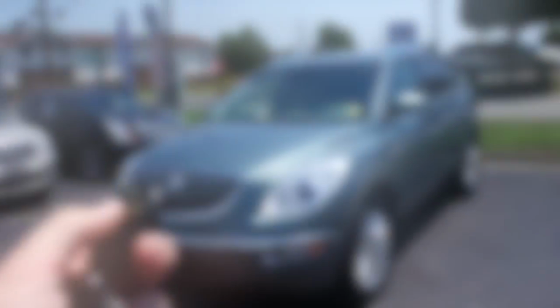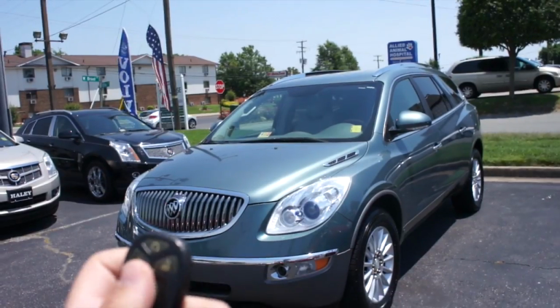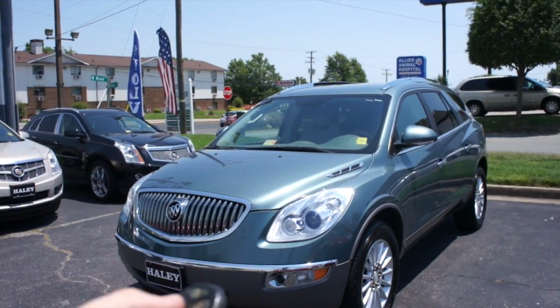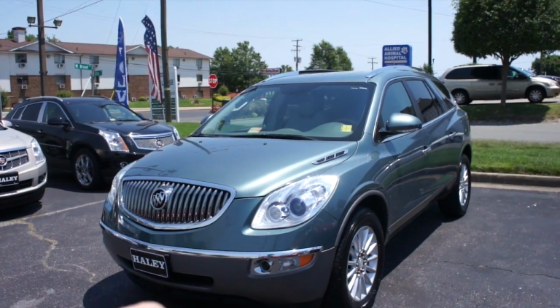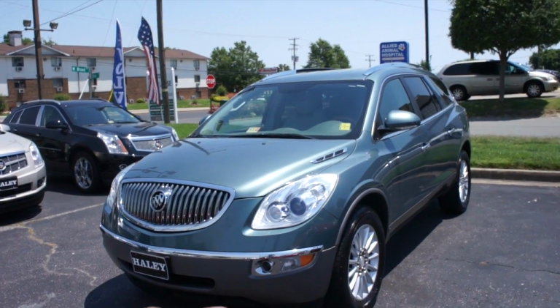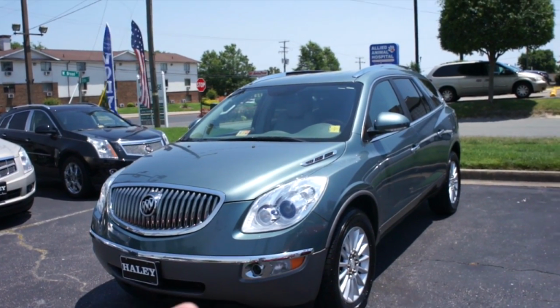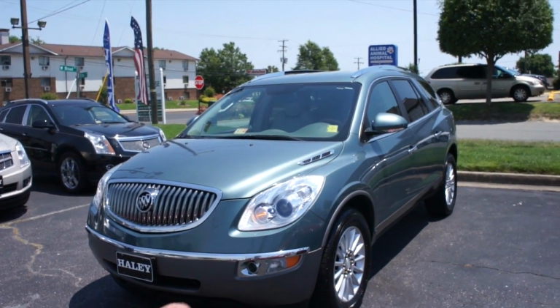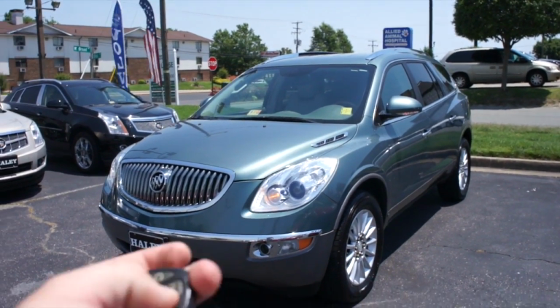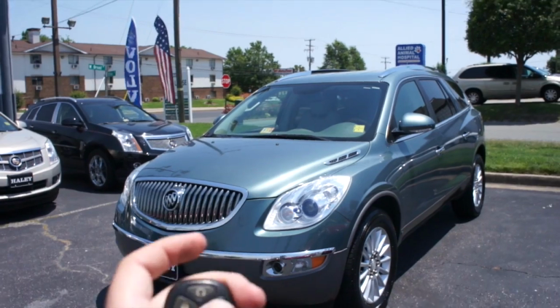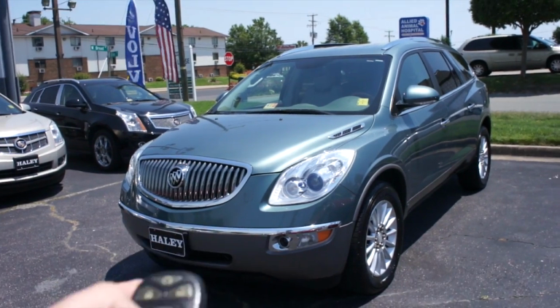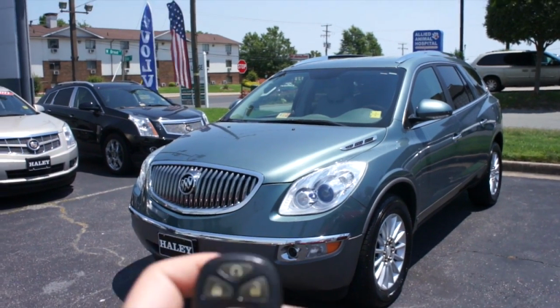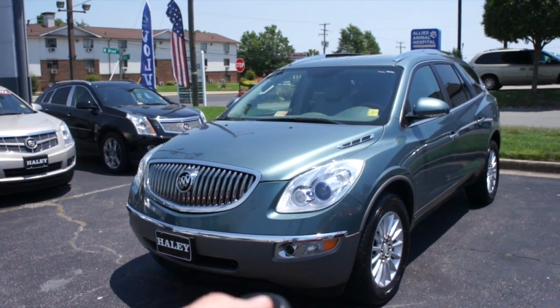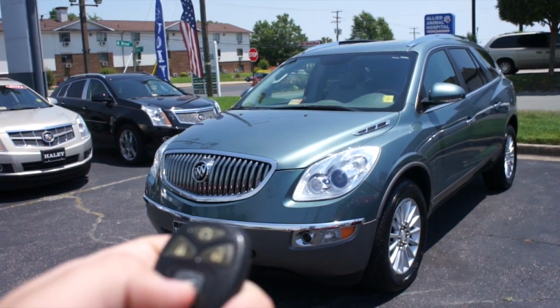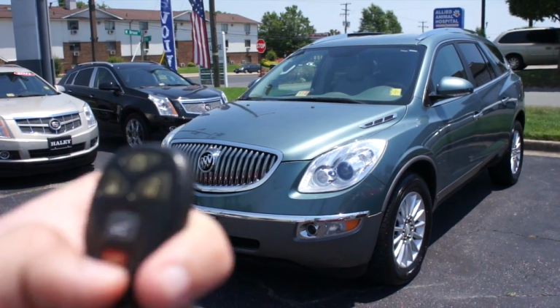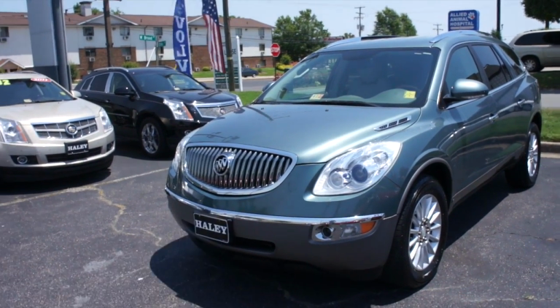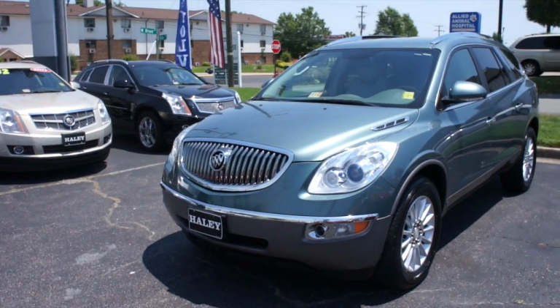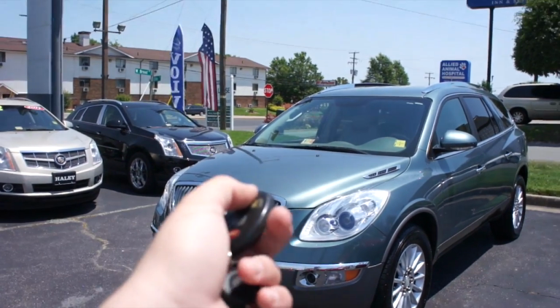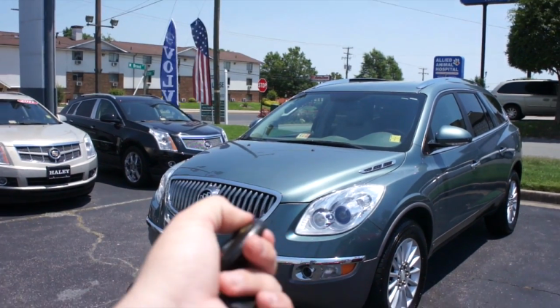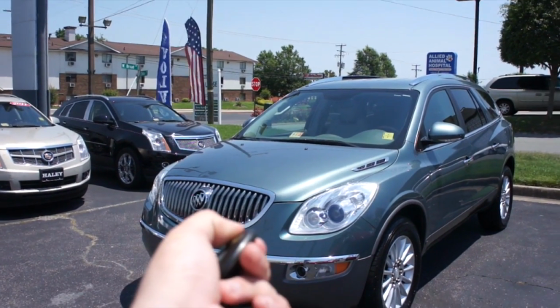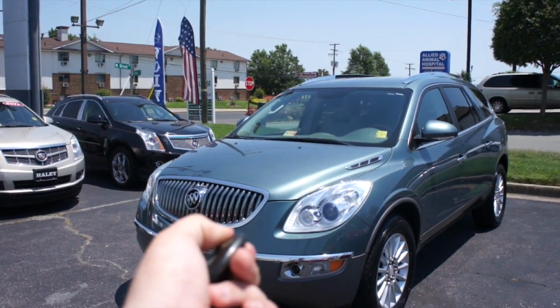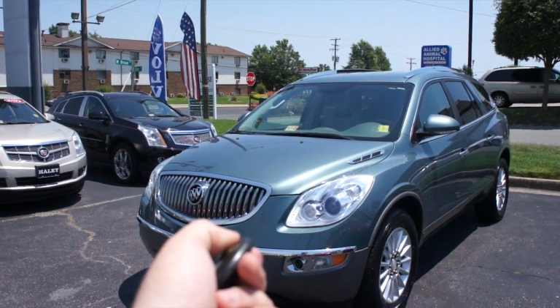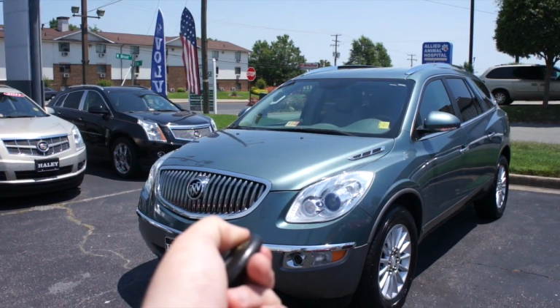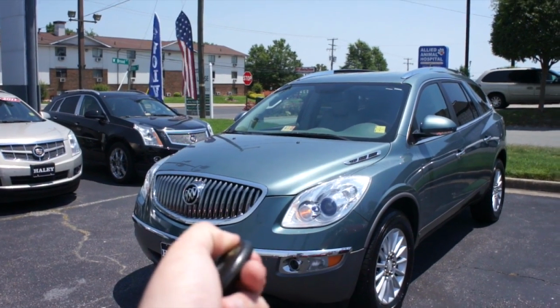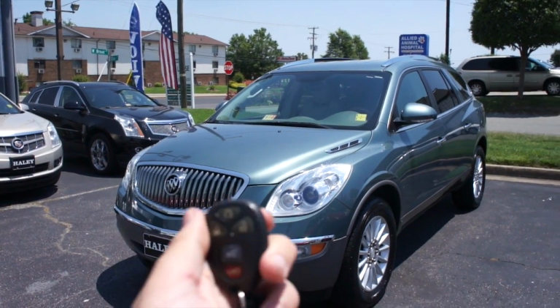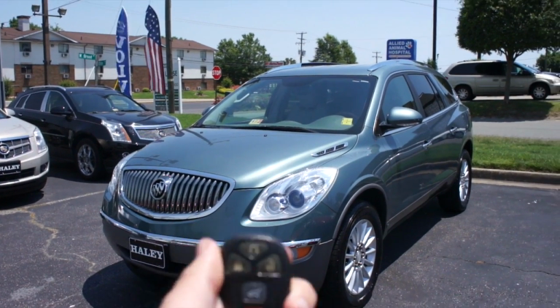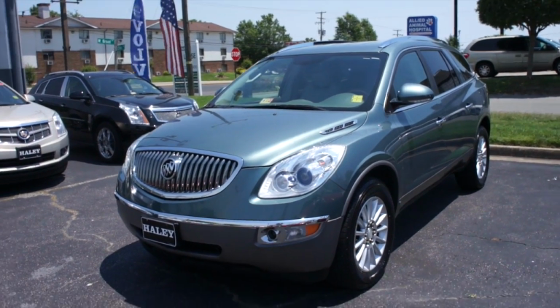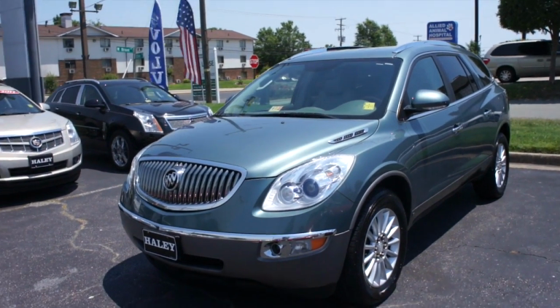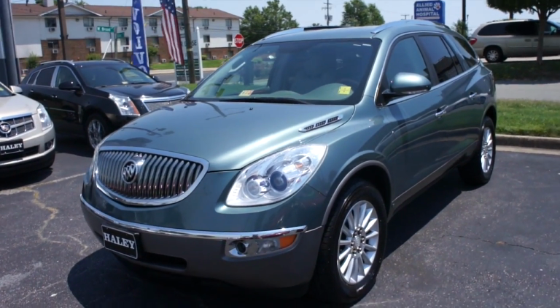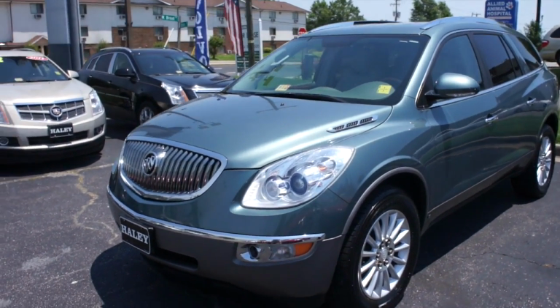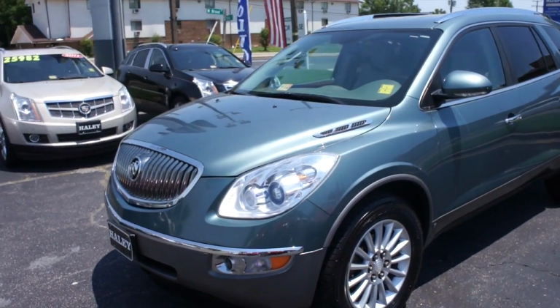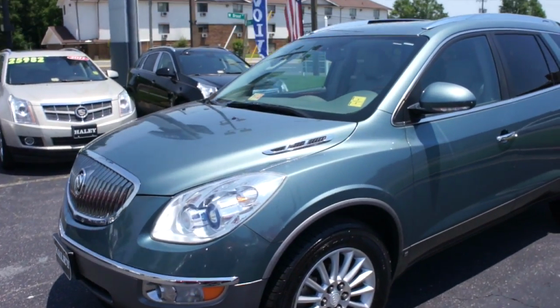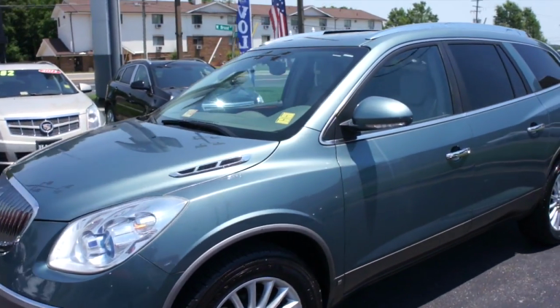It does have your standard GM key fob with lock, unlock, your remote start, power trunk release, and panic. It does have remote start — just press and hold, and just like that, it will fire up.